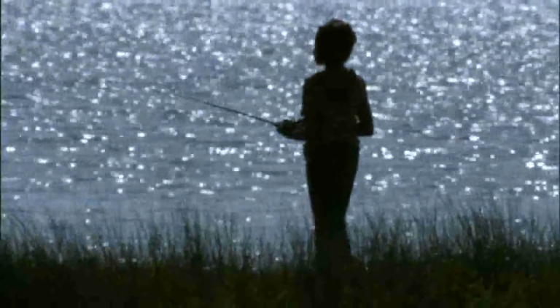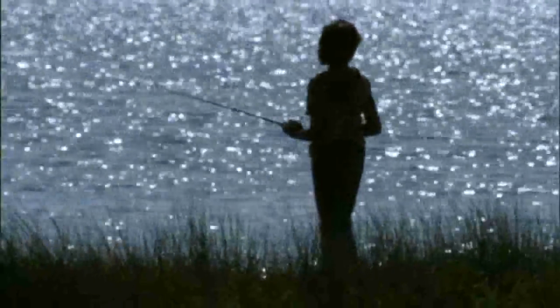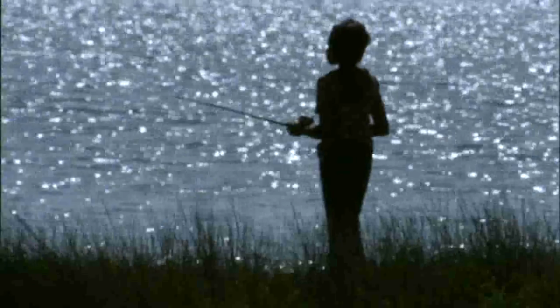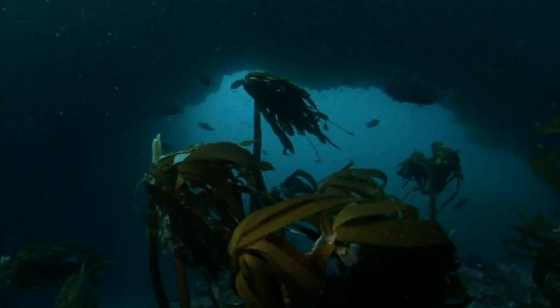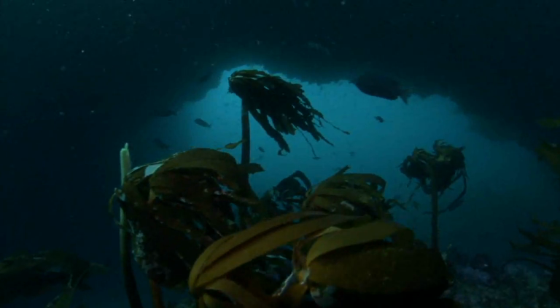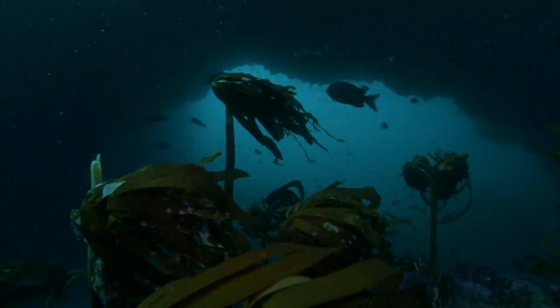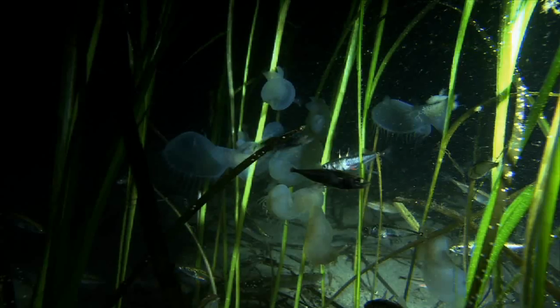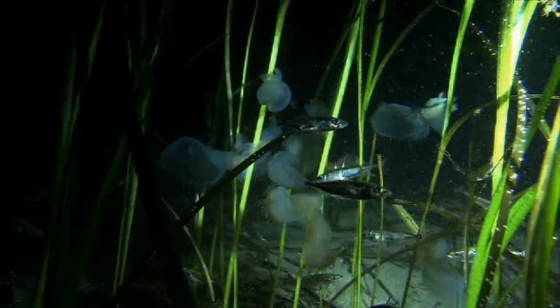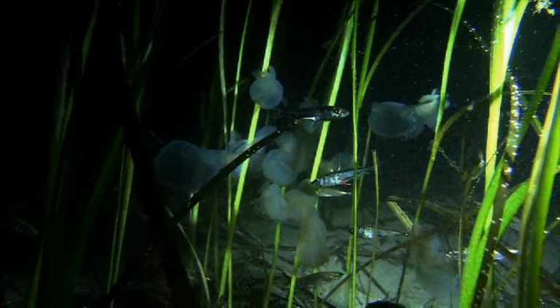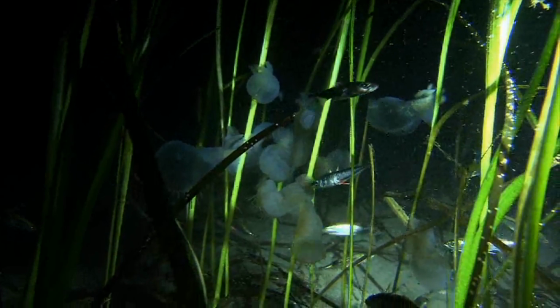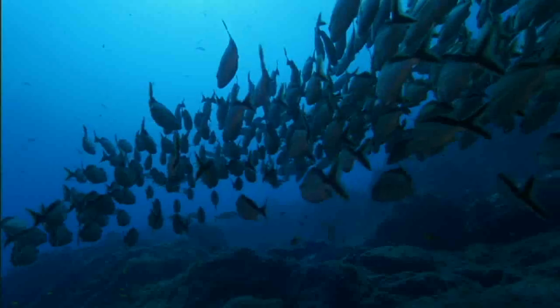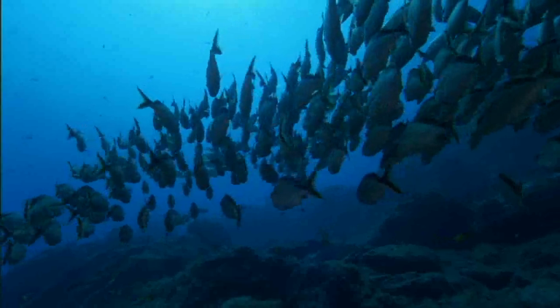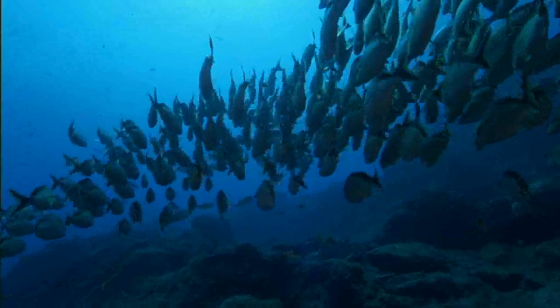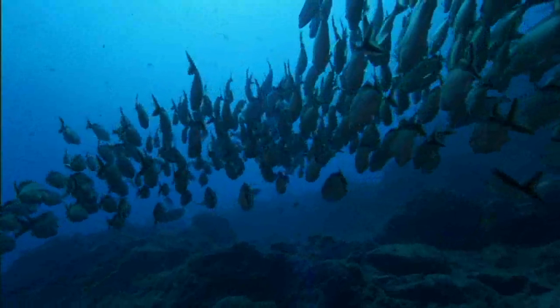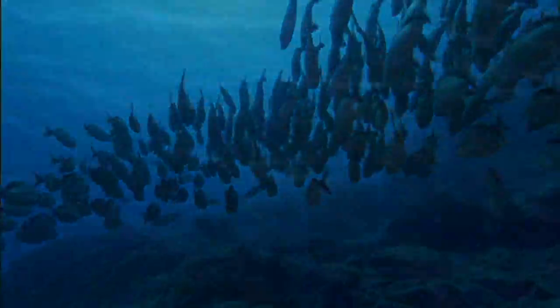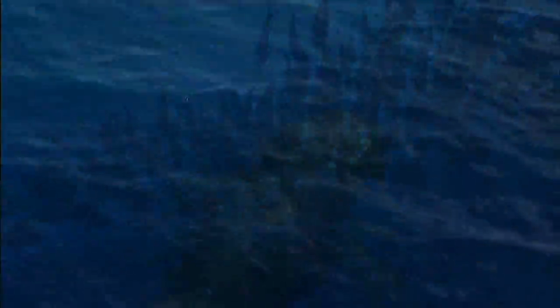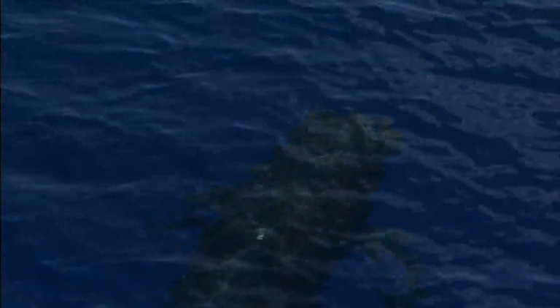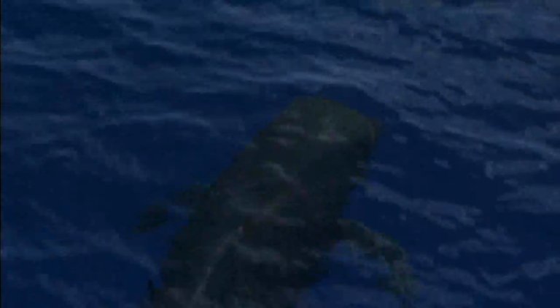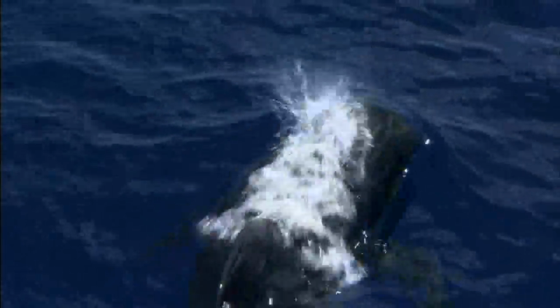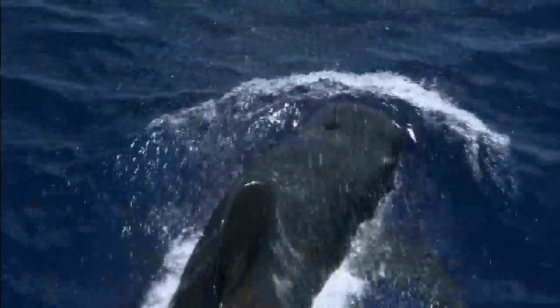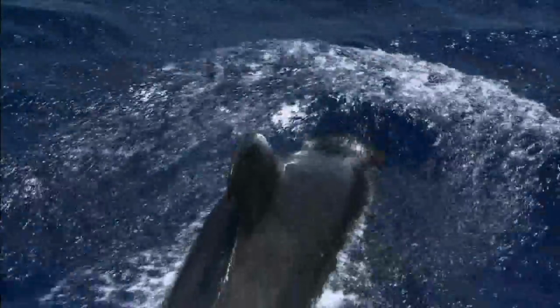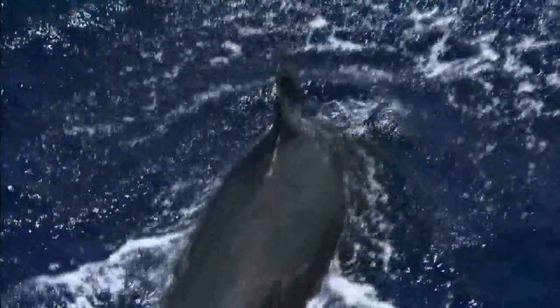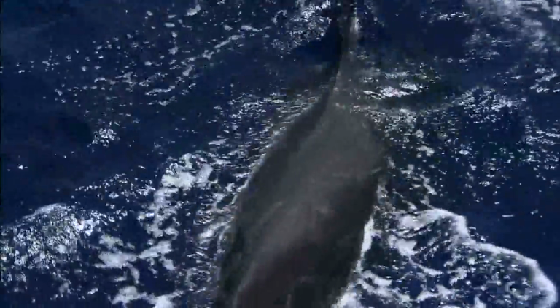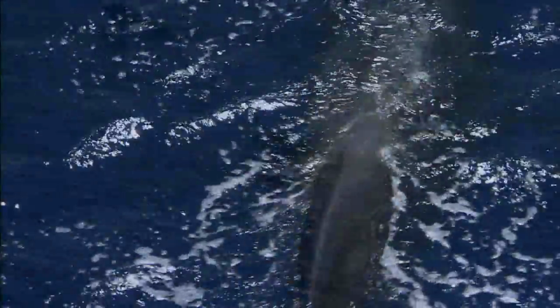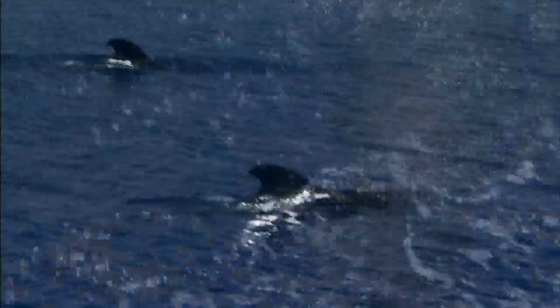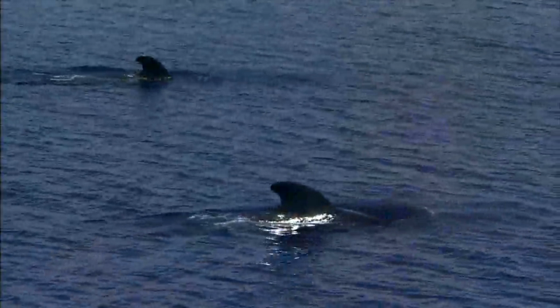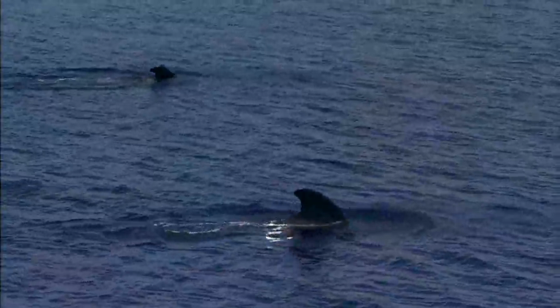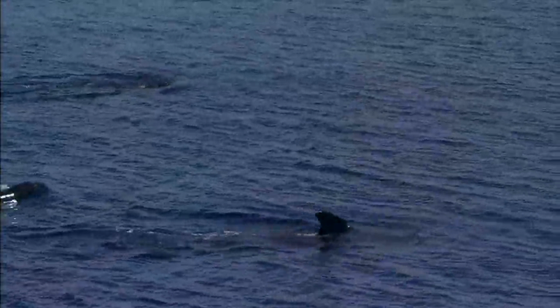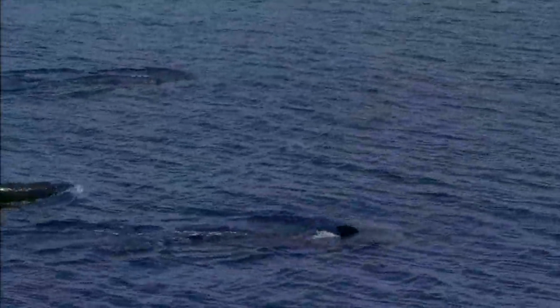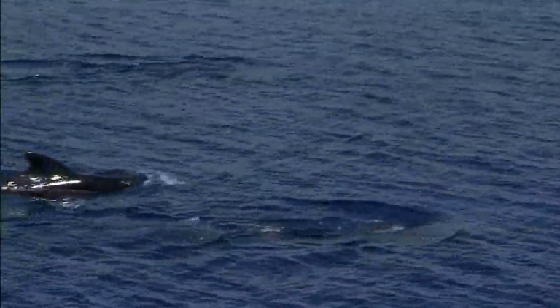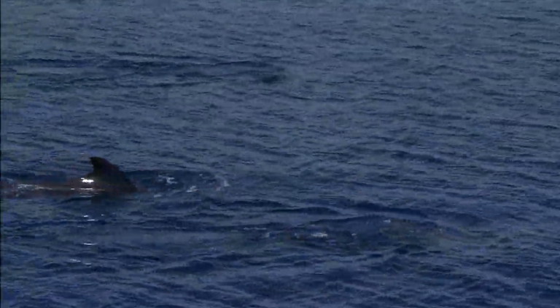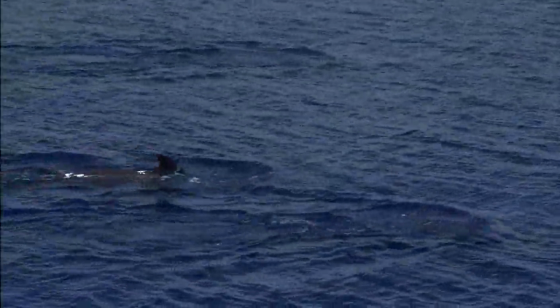MPAs can help ensure the long-term health and conservation of marine resources. And networks of MPAs can connect different marine habitats to conserve and protect many coastal and marine species.